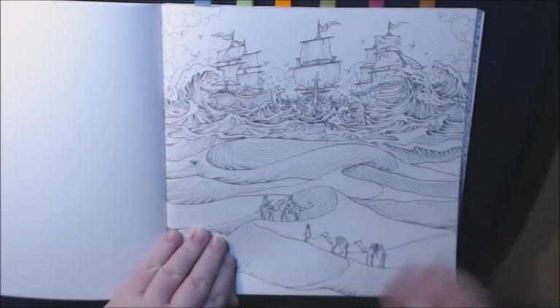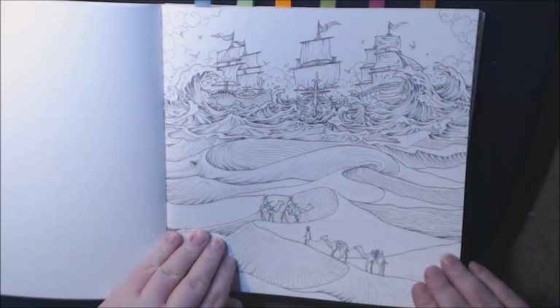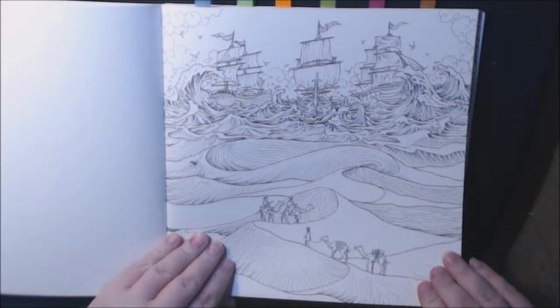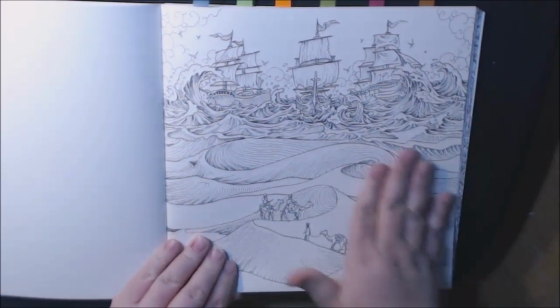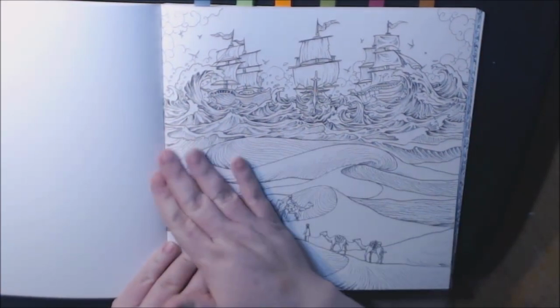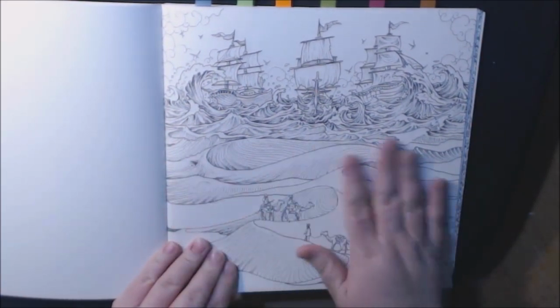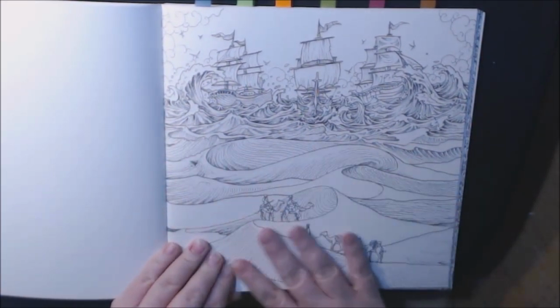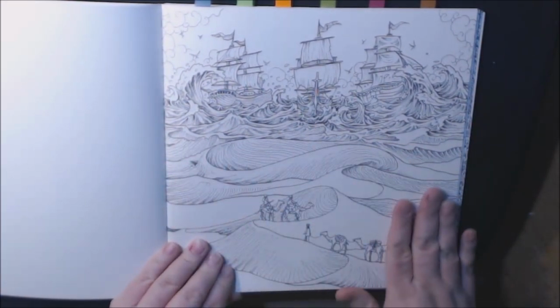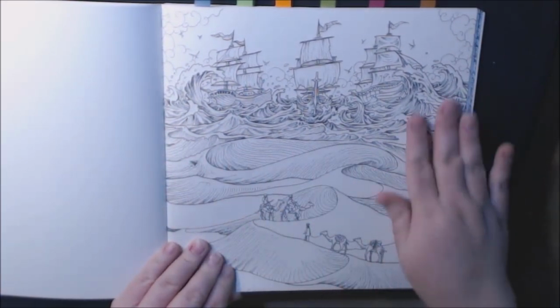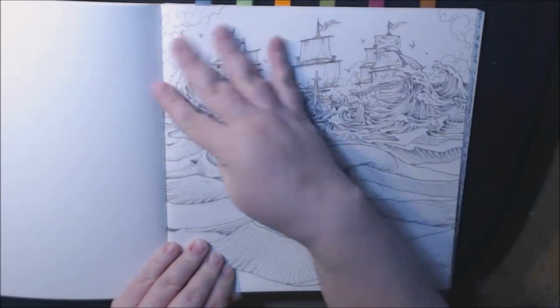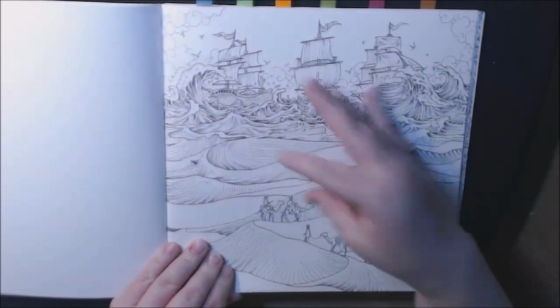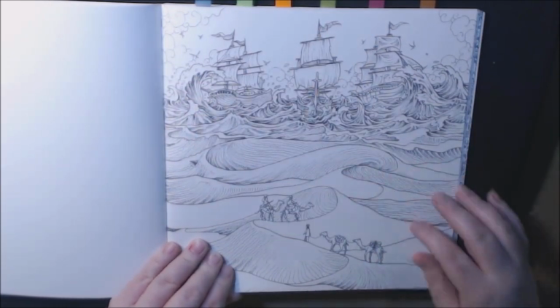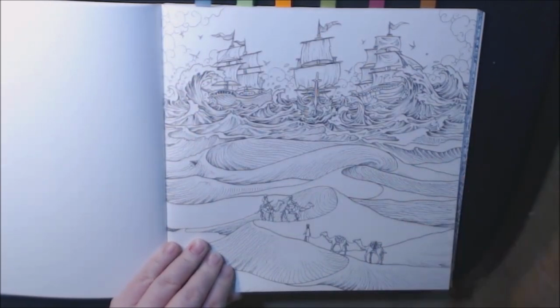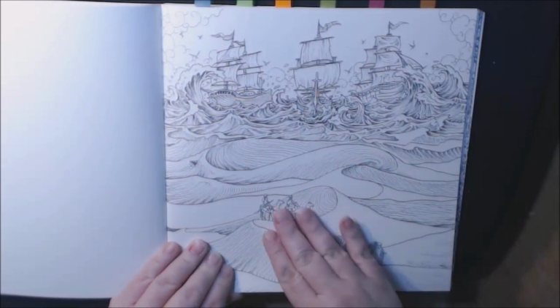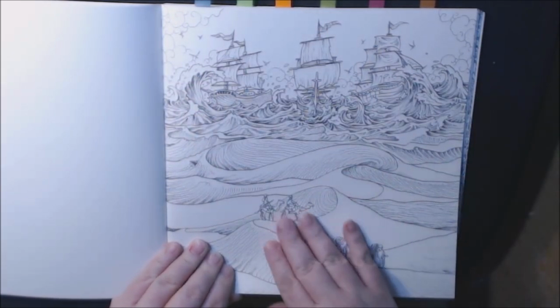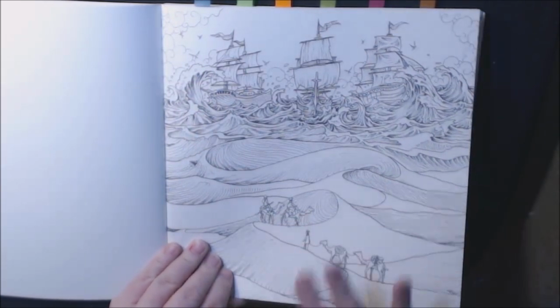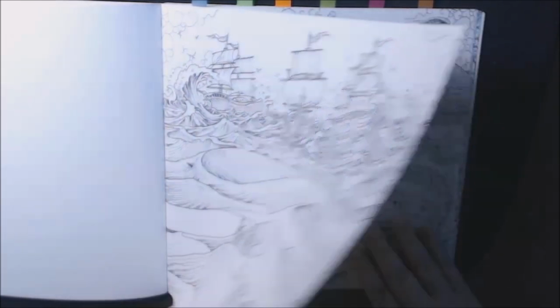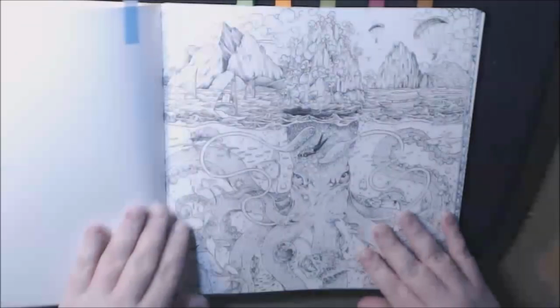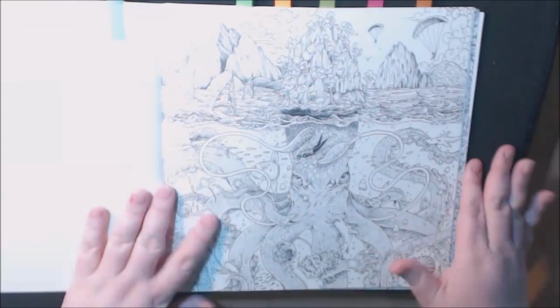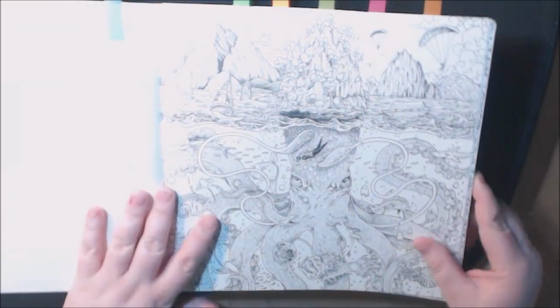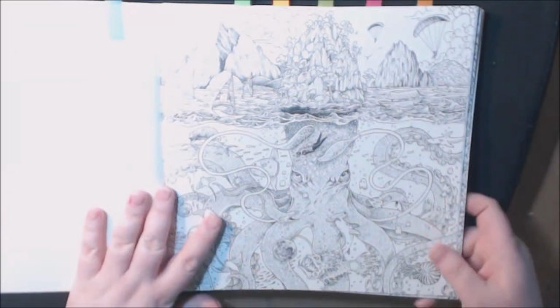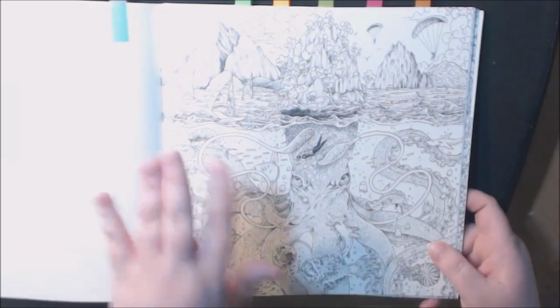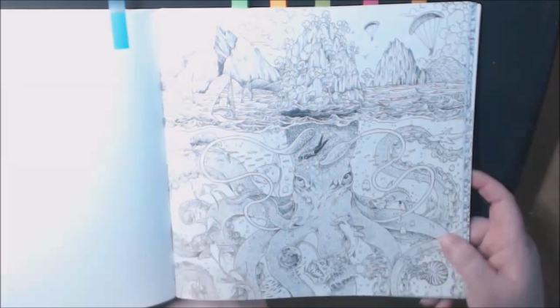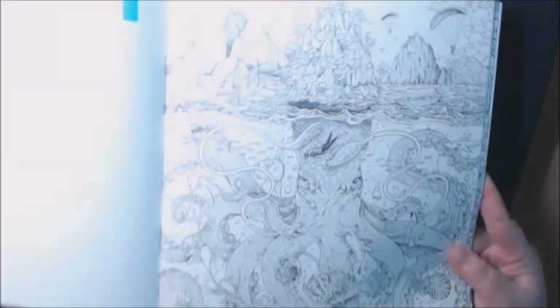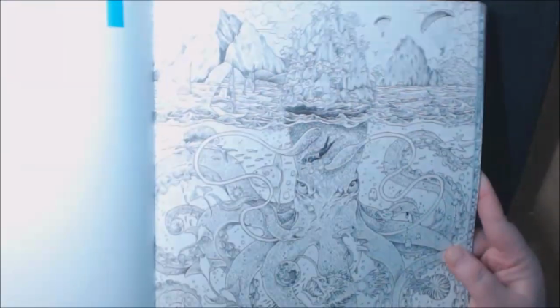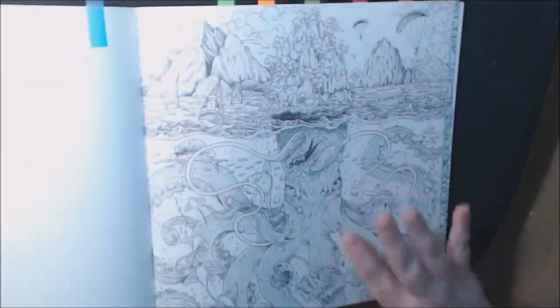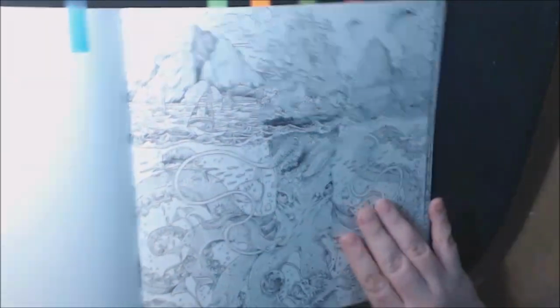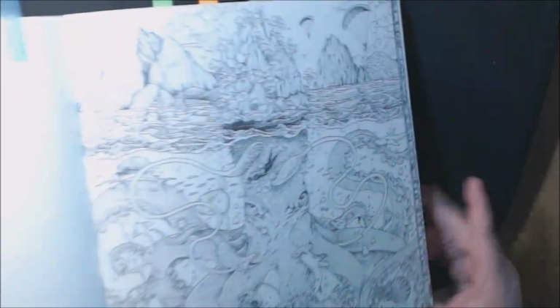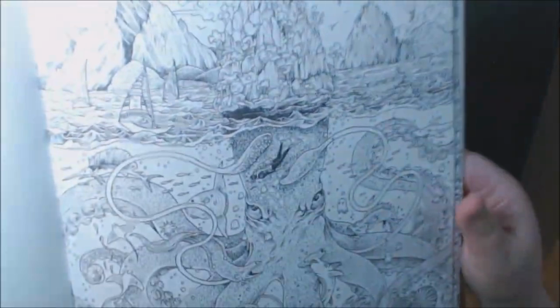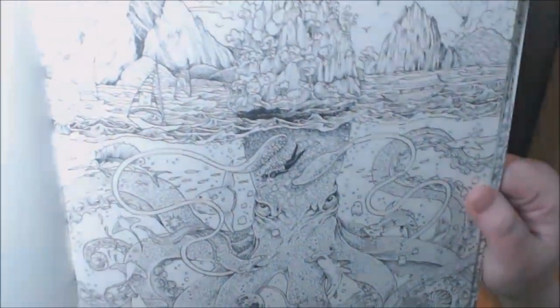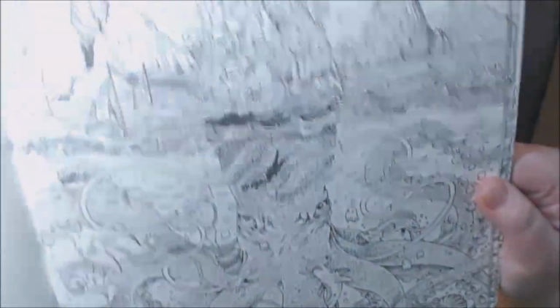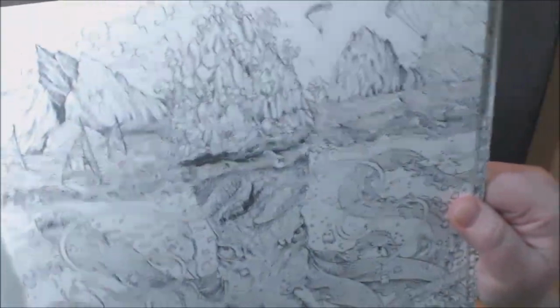This is the kind of book where I would get out my watercolors and do a watercolor wash on a lot of the big stuff, then go back in with my pencils and start shading and coloring.